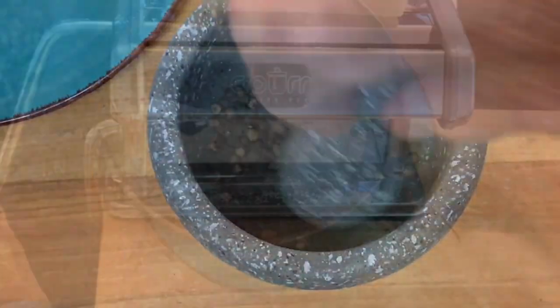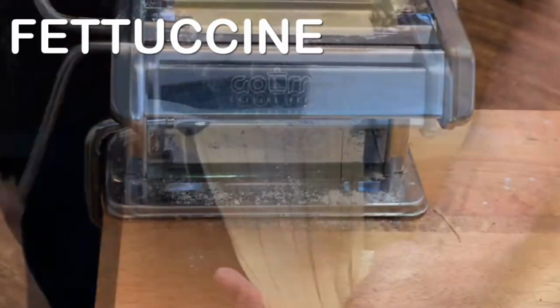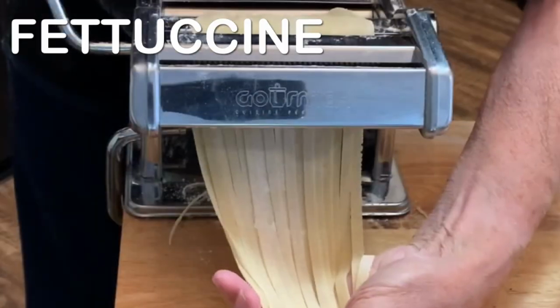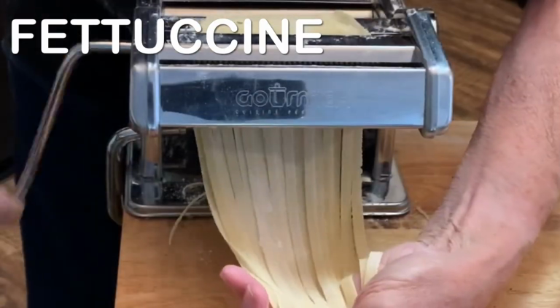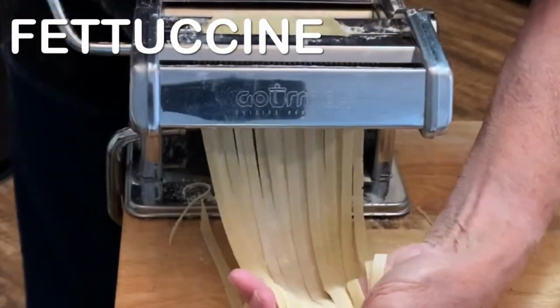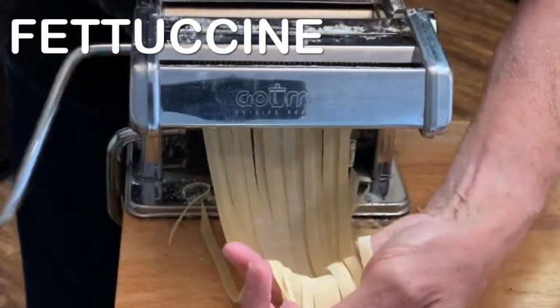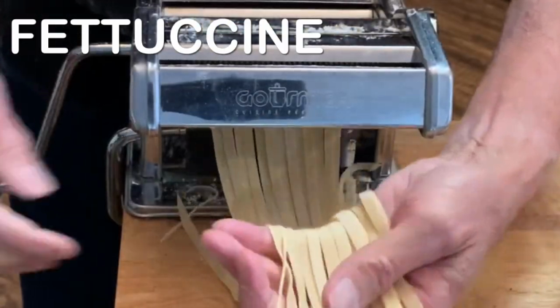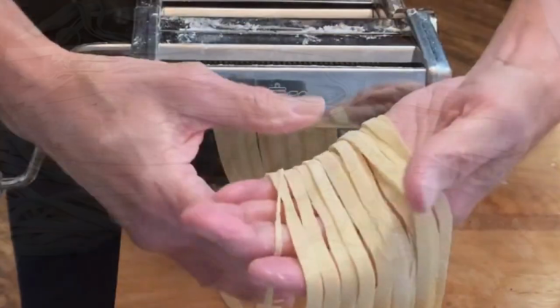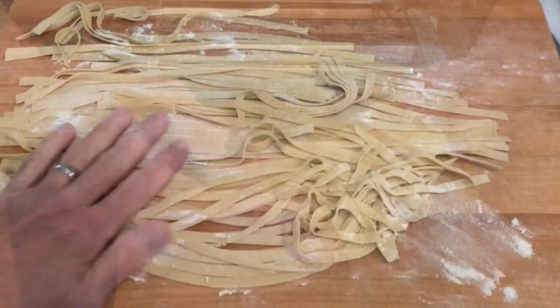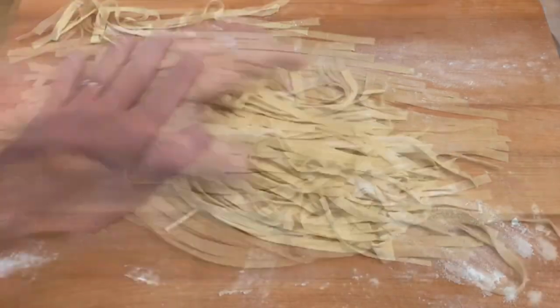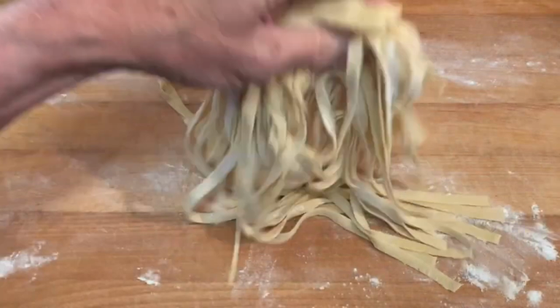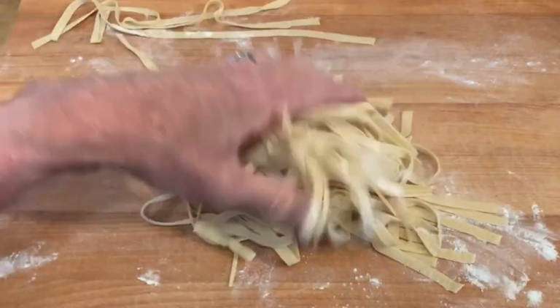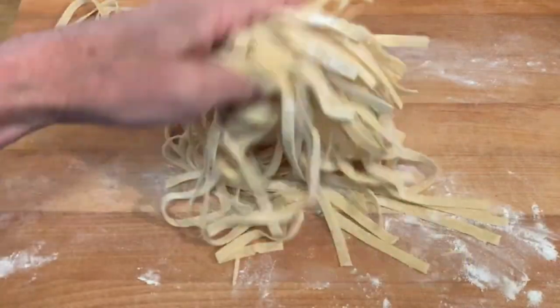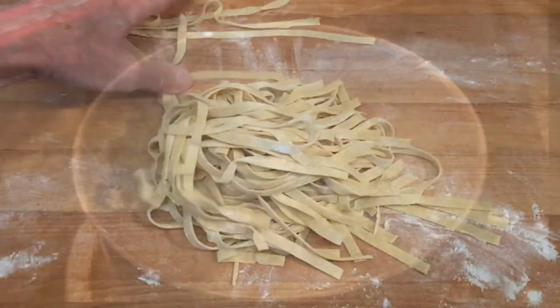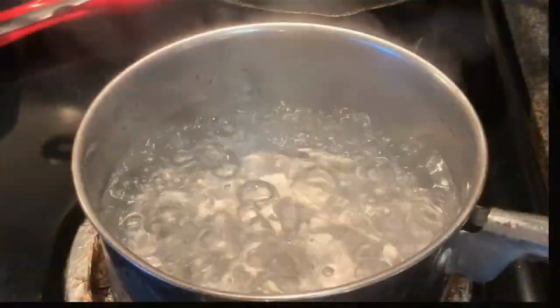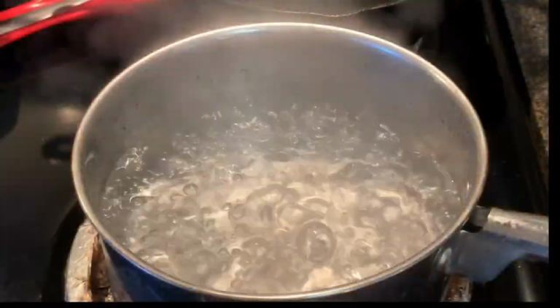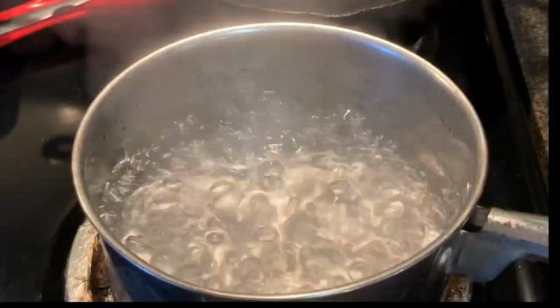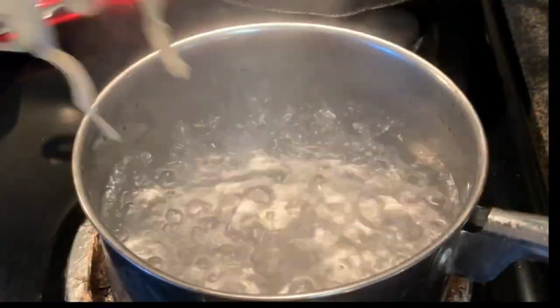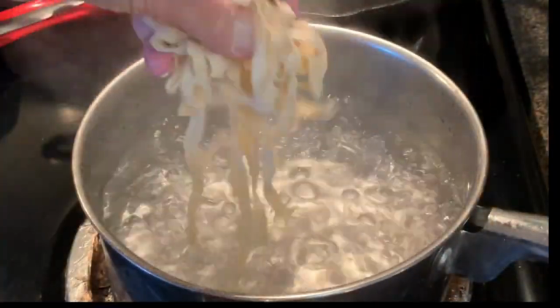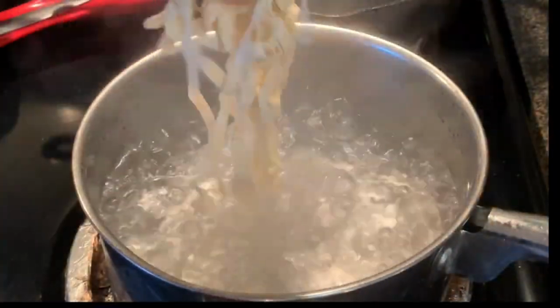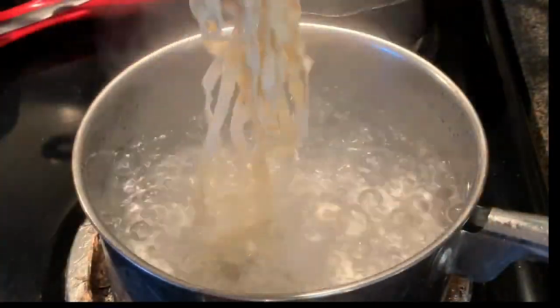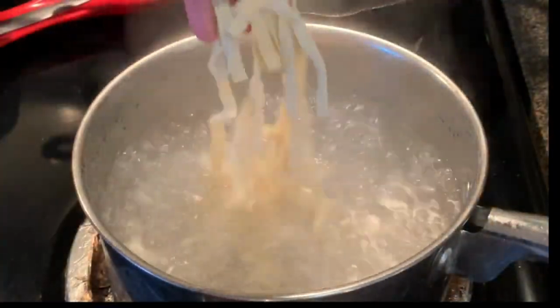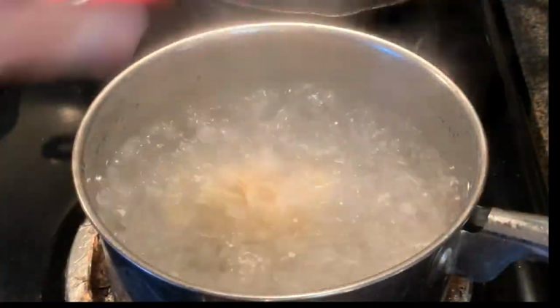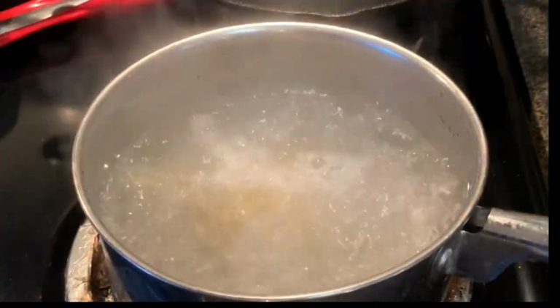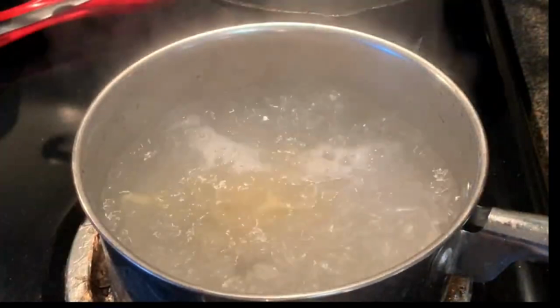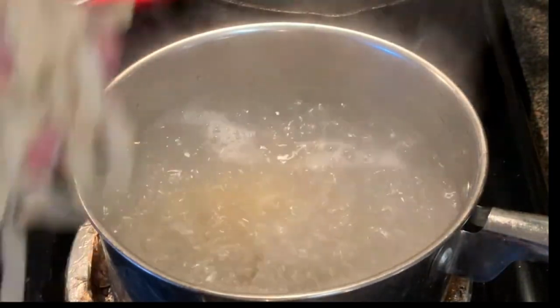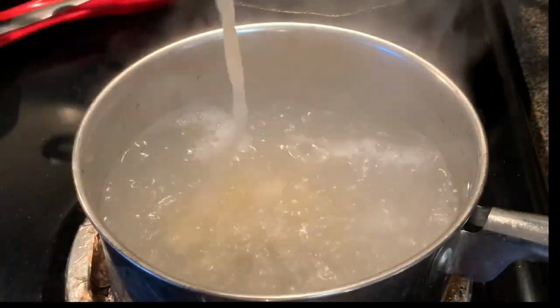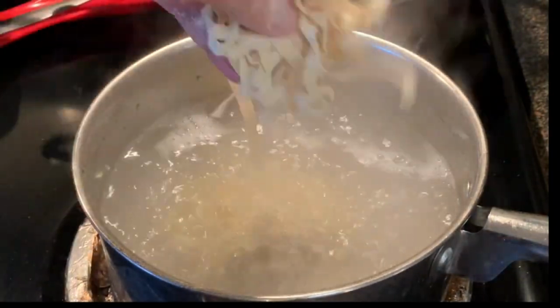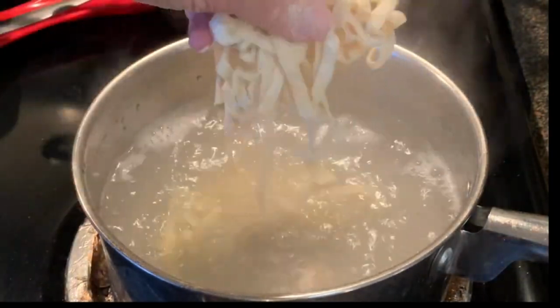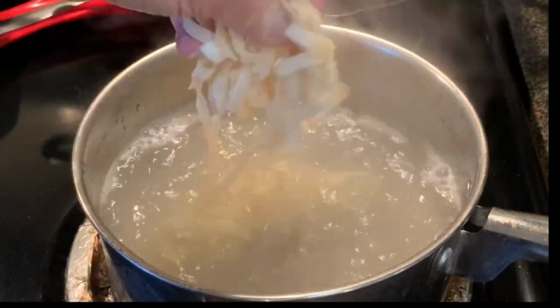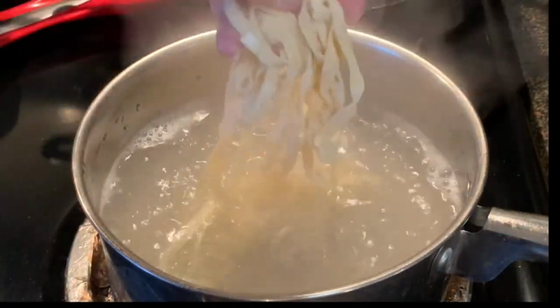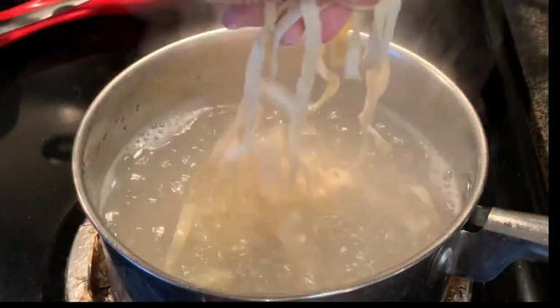I'm going to be making fresh fettuccine, but if you can't do that use the box stuff. Boil some water, add your fresh fettuccine and cook 30 to 90 seconds. If you're using the box it's going to take you 10 to 12 minutes.